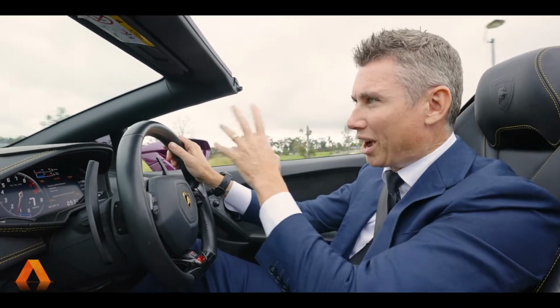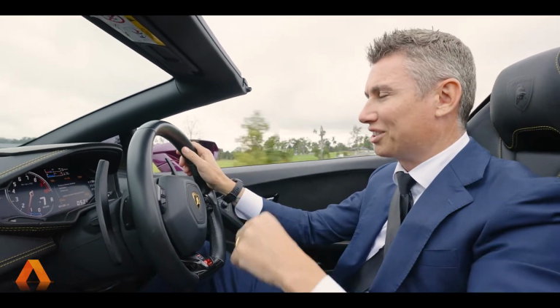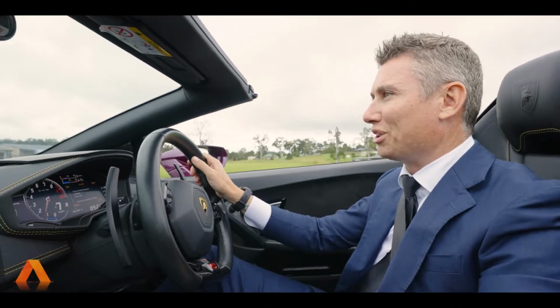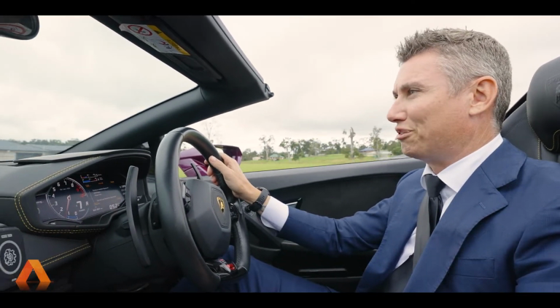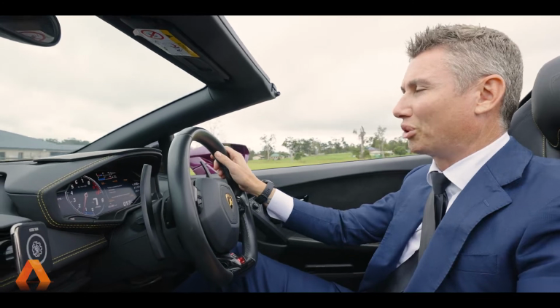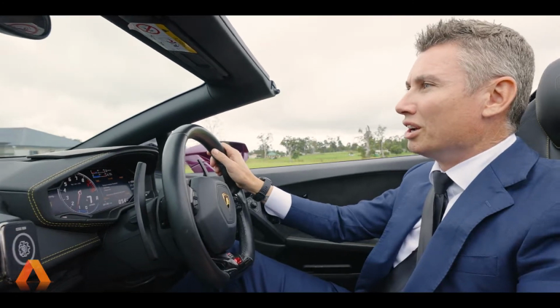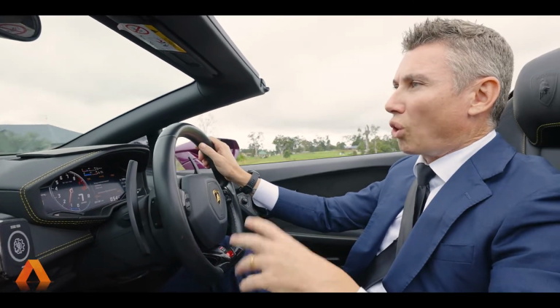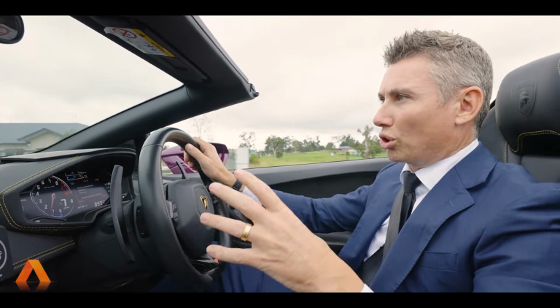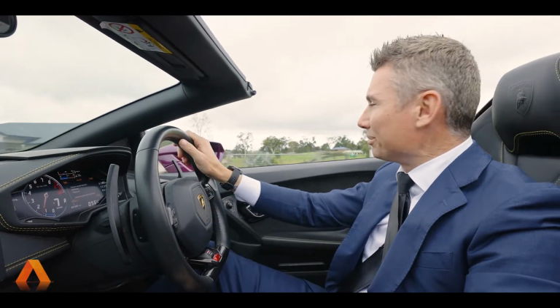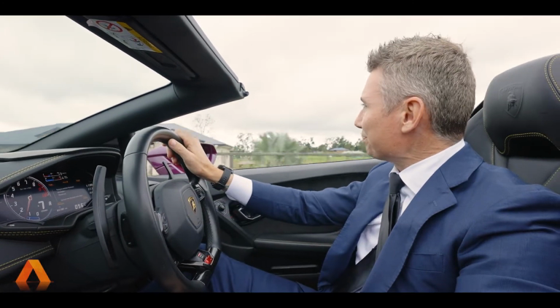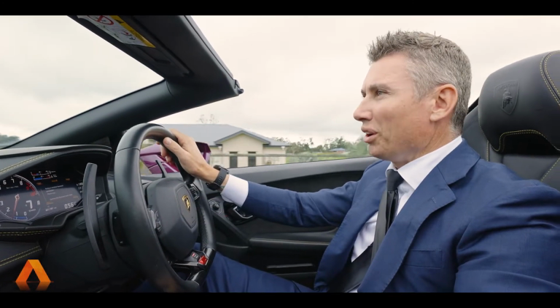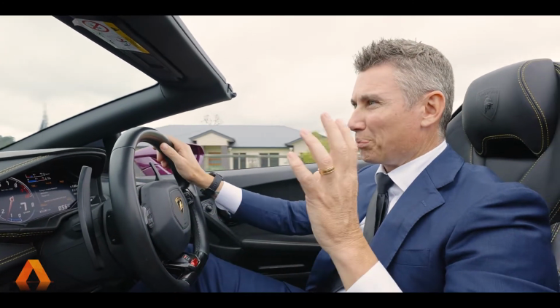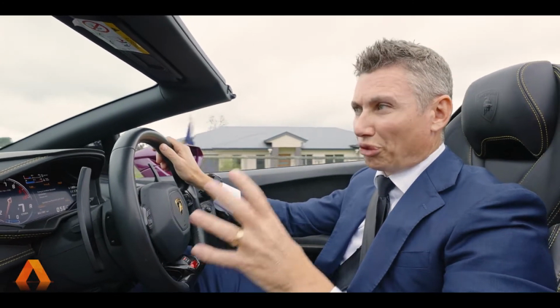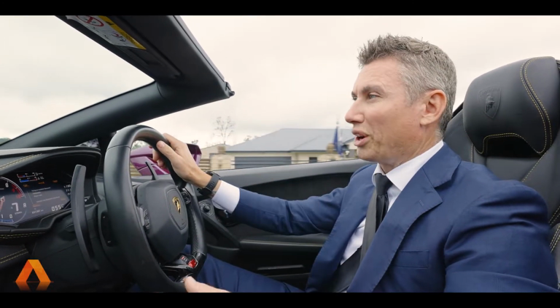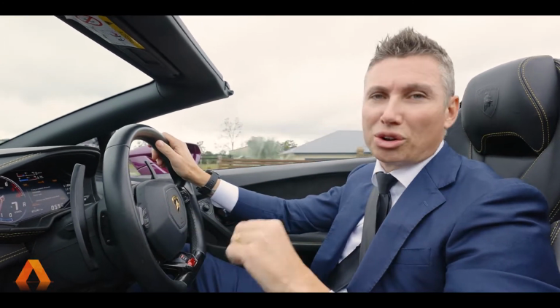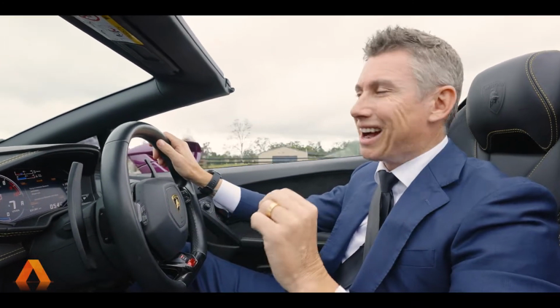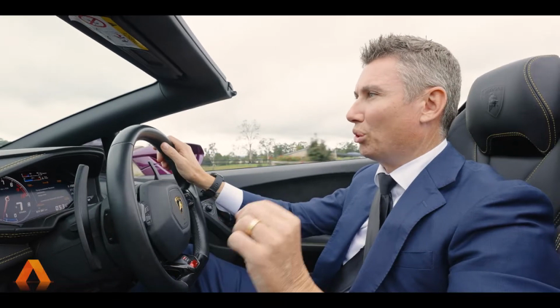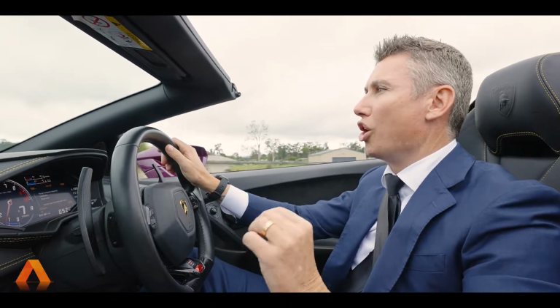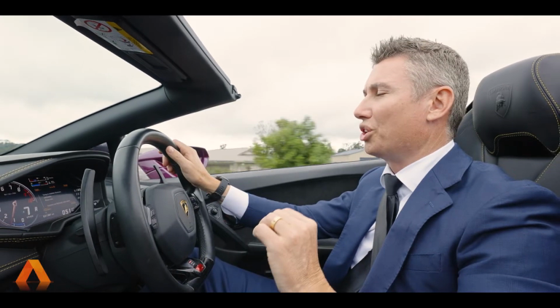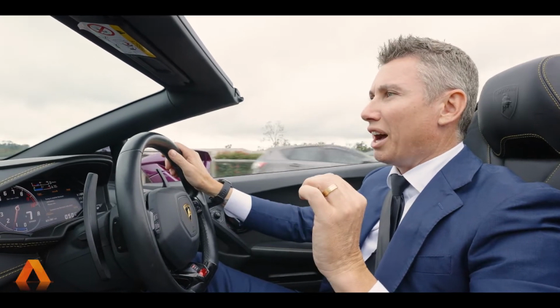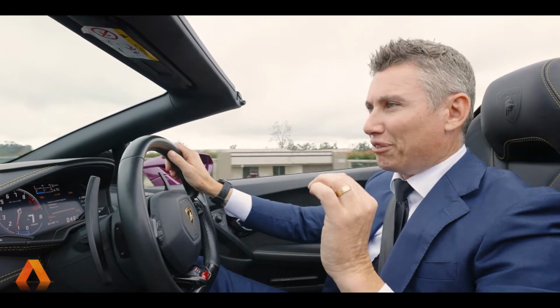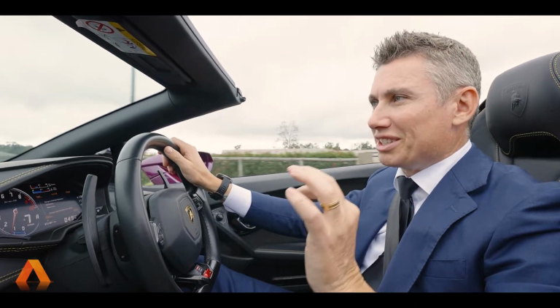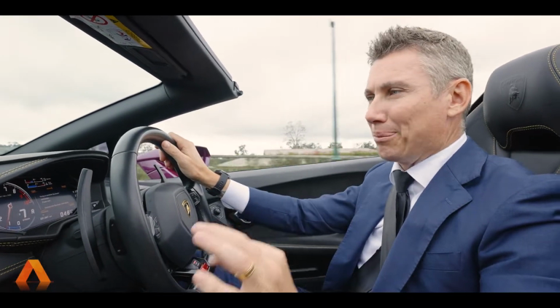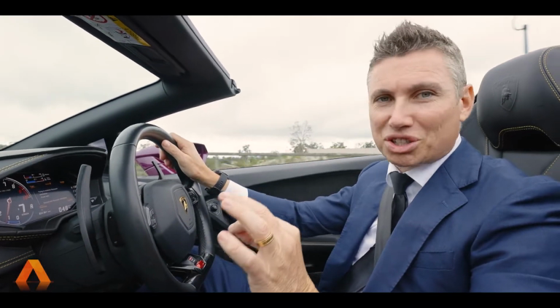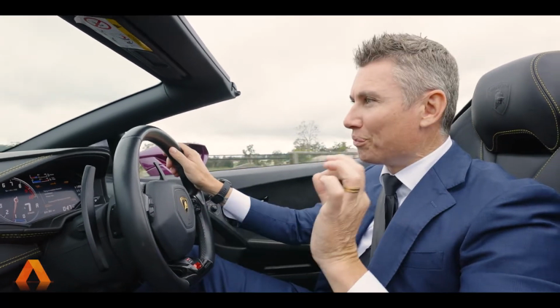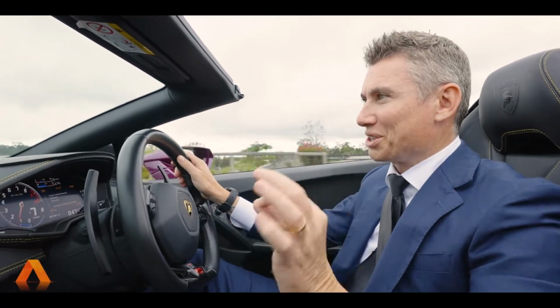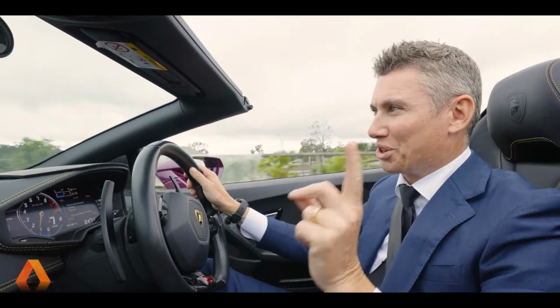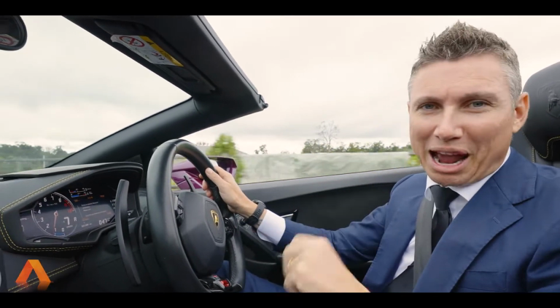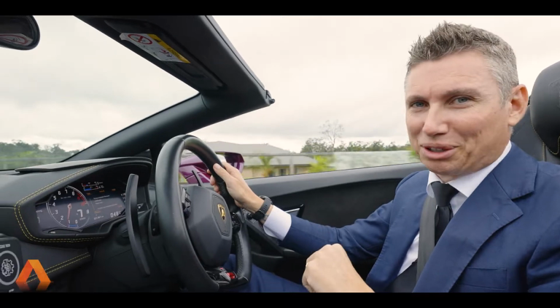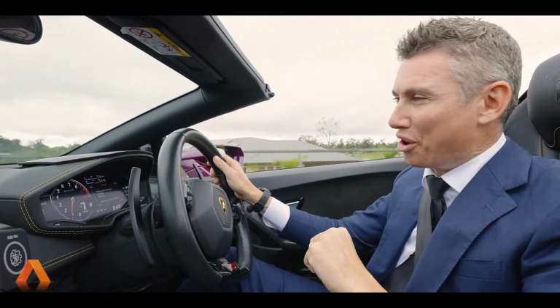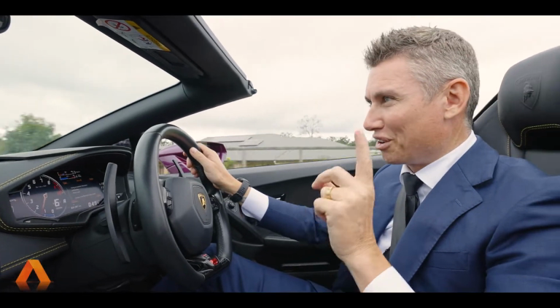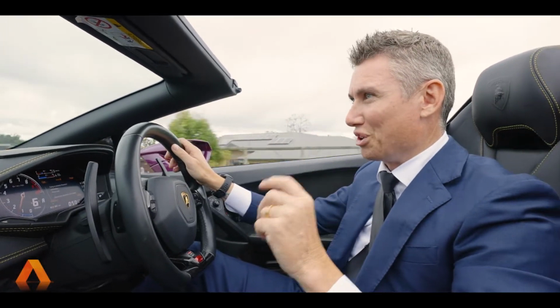We are heading to 51 to 53 Rhinemore Crescent. It's a beautiful three-year-old DR built home. So if you're into Hampton style, this home is going to be absolutely perfect for you.